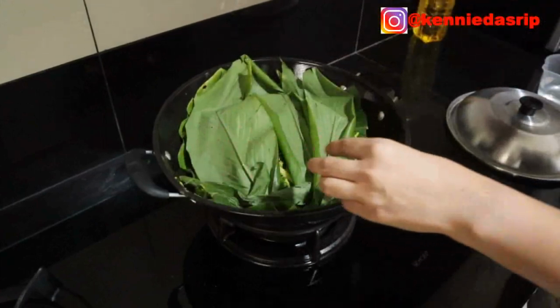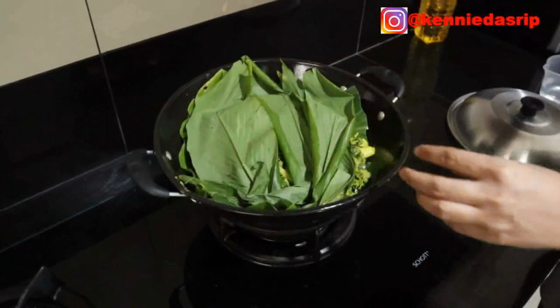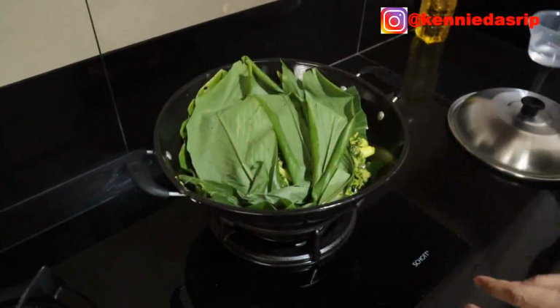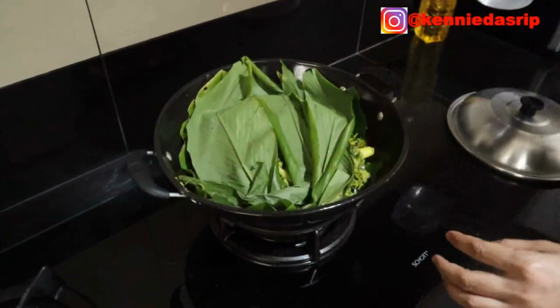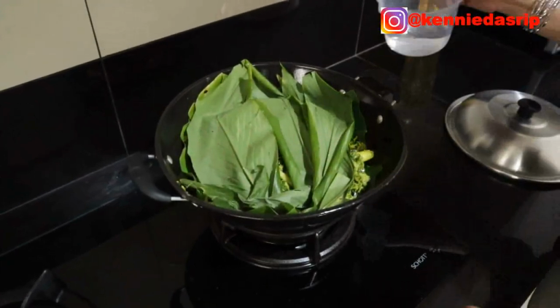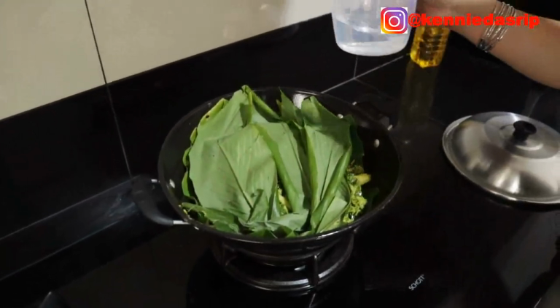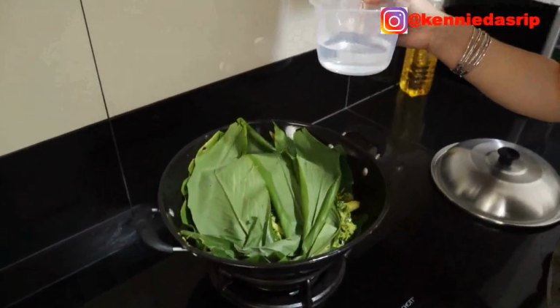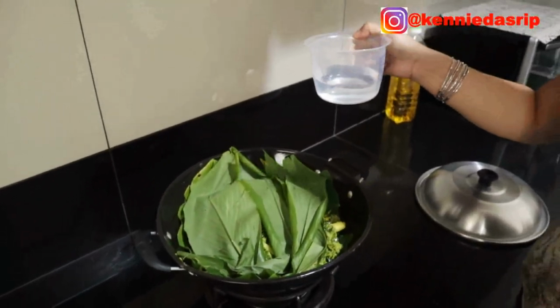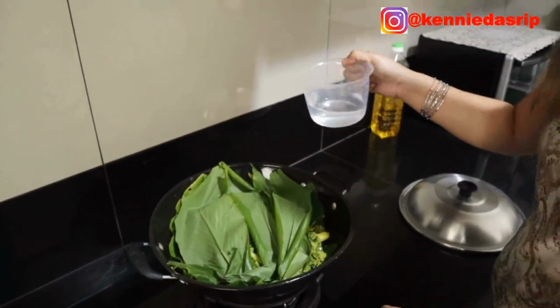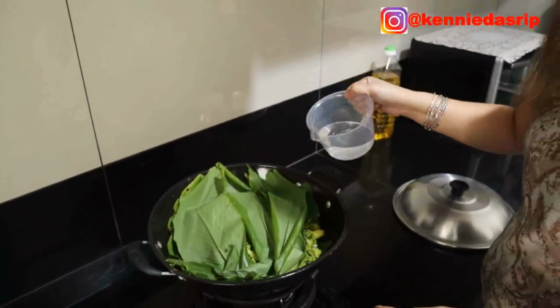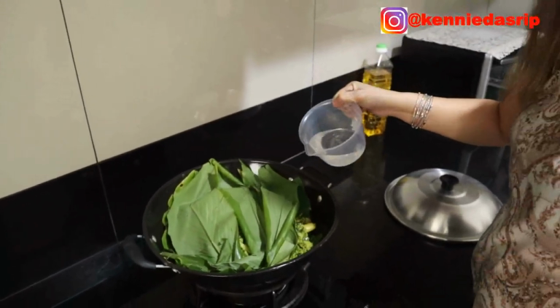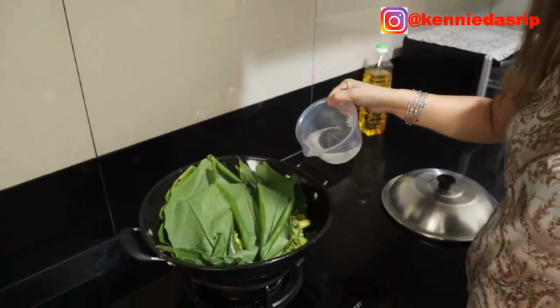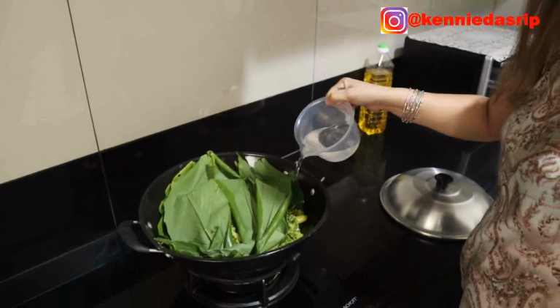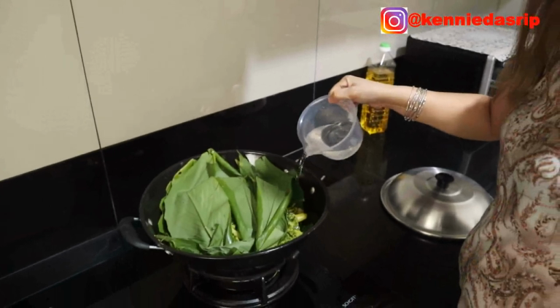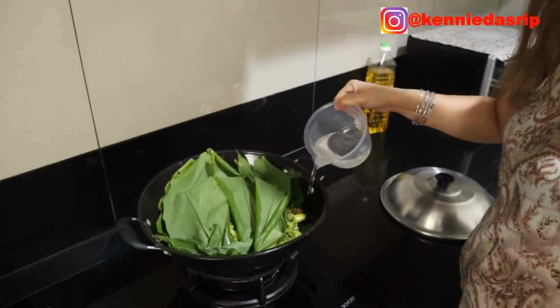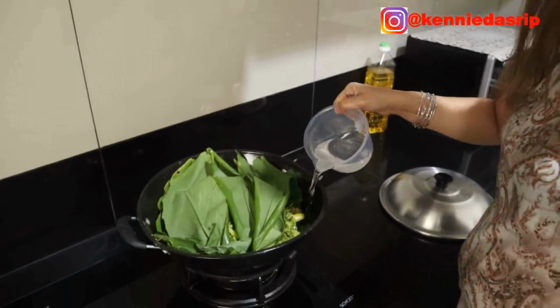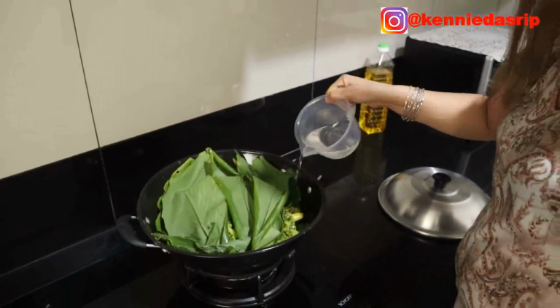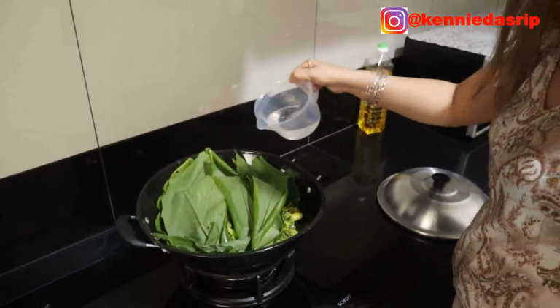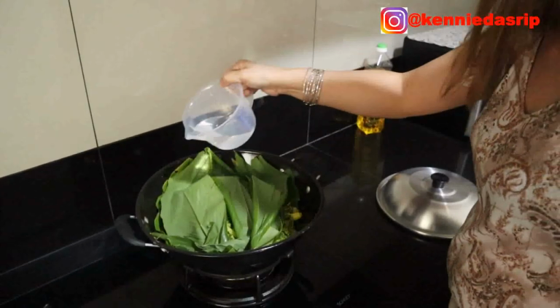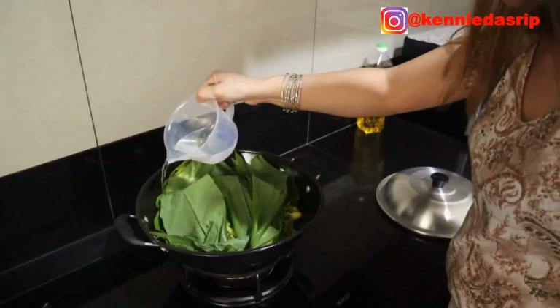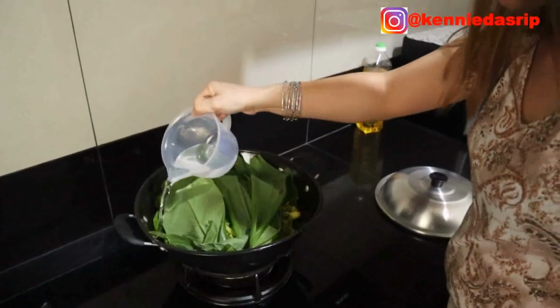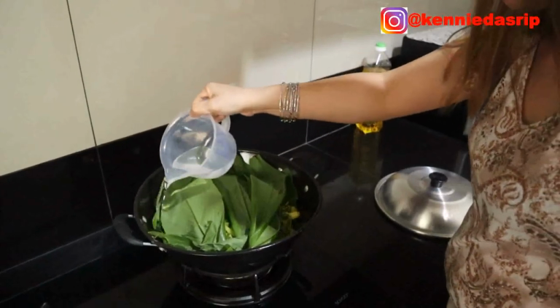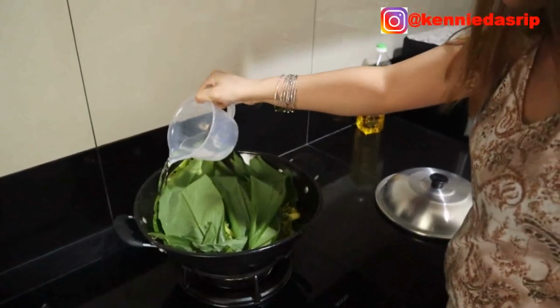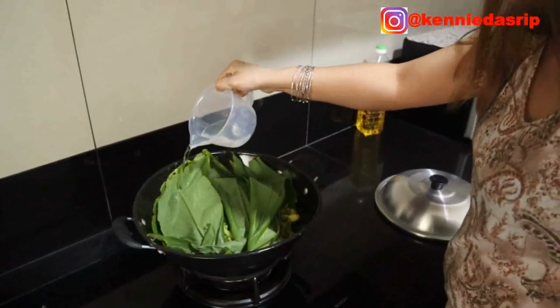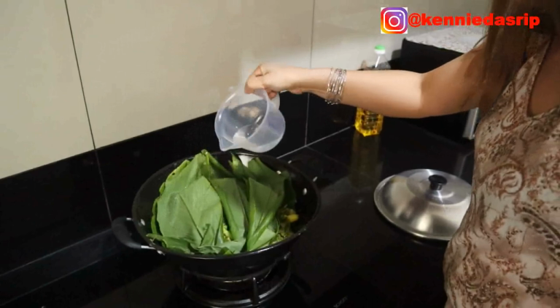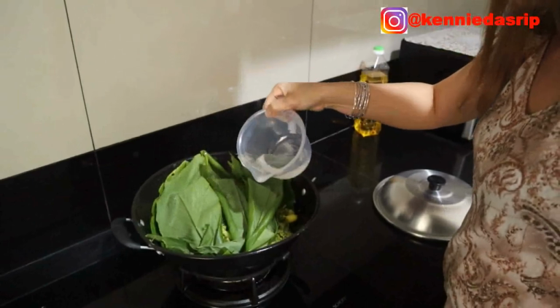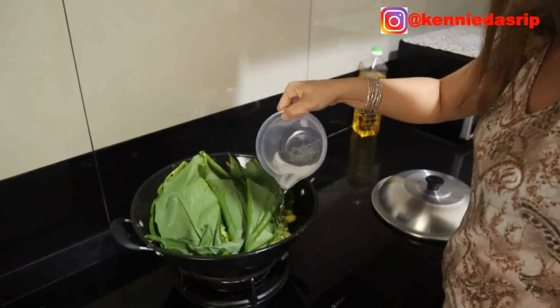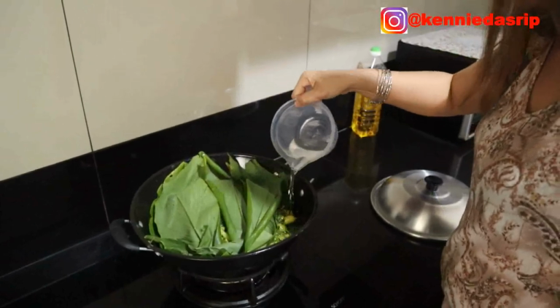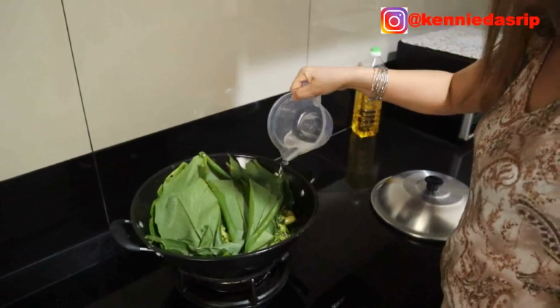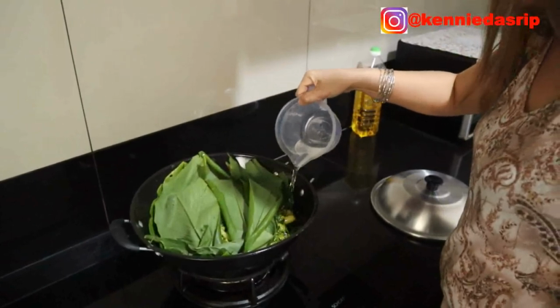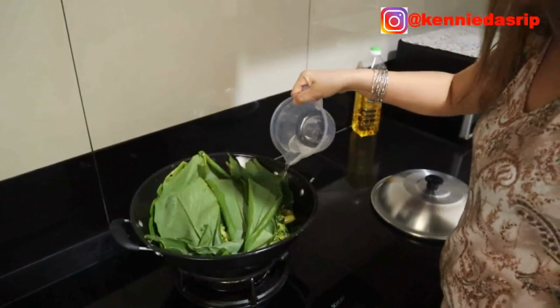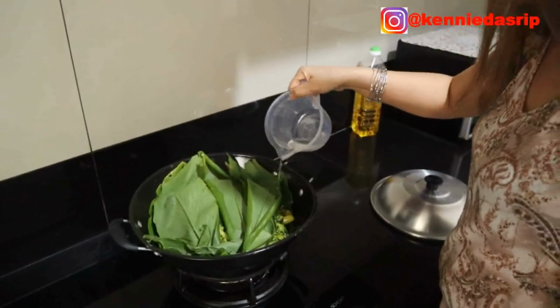We'll put a little water, about 100 ml, so that the fish doesn't dry out while steaming.